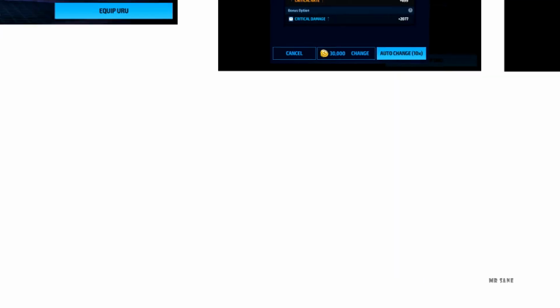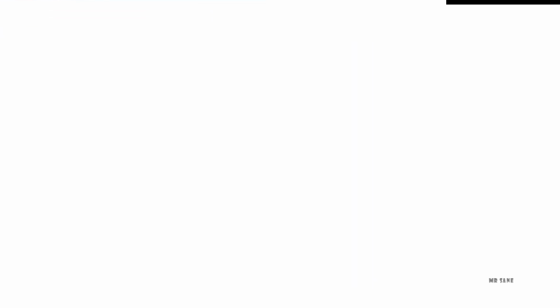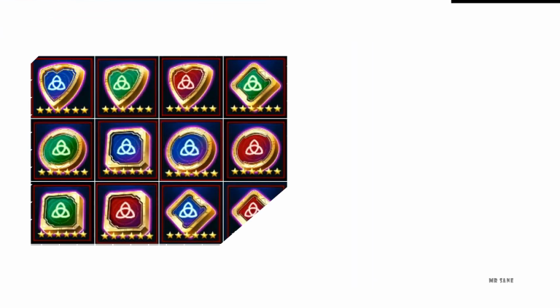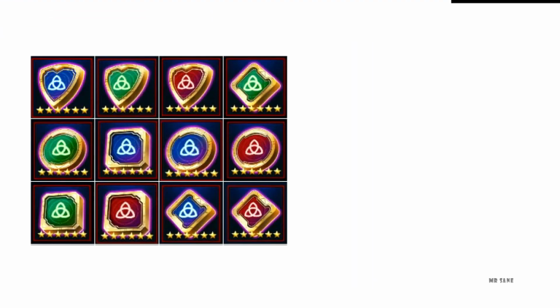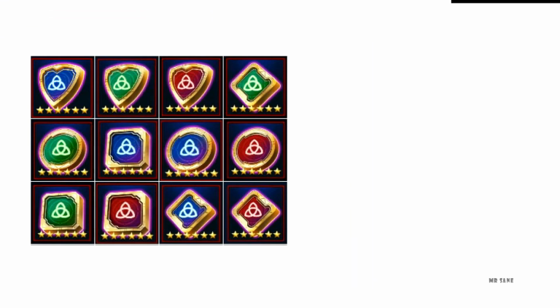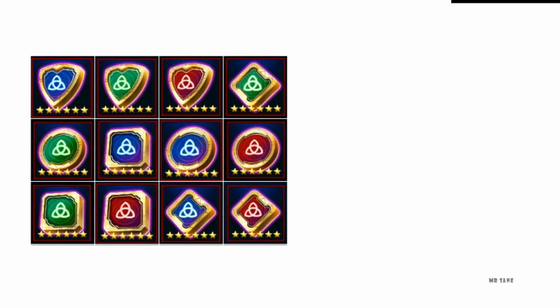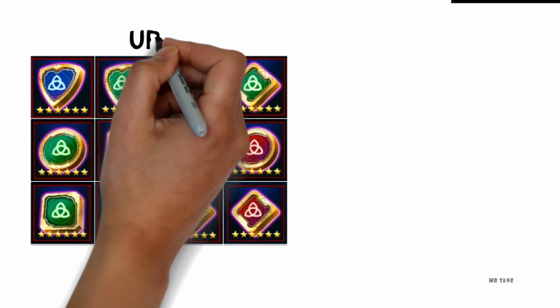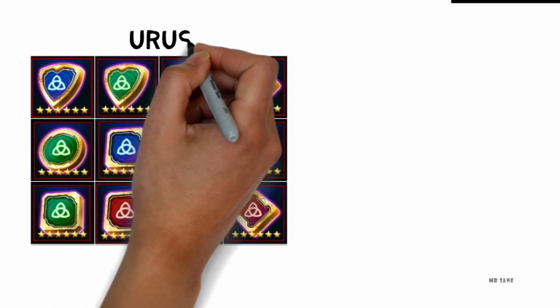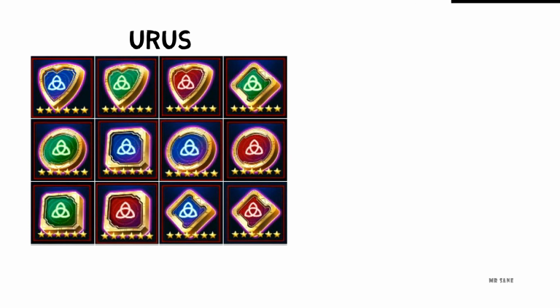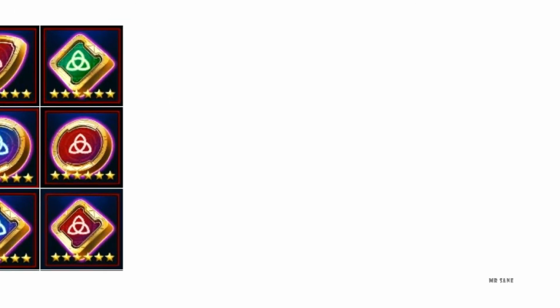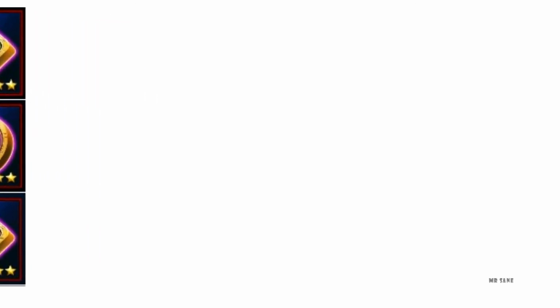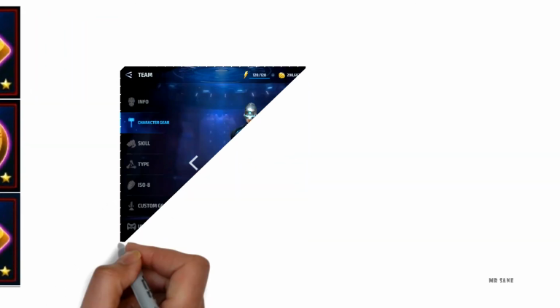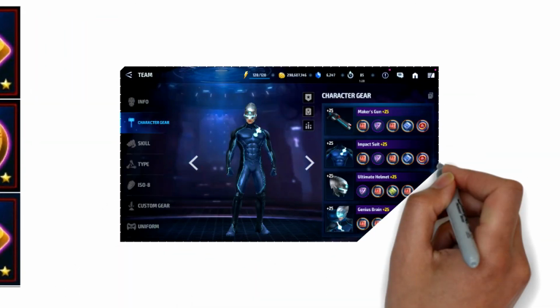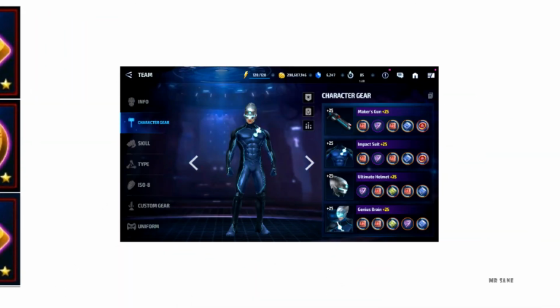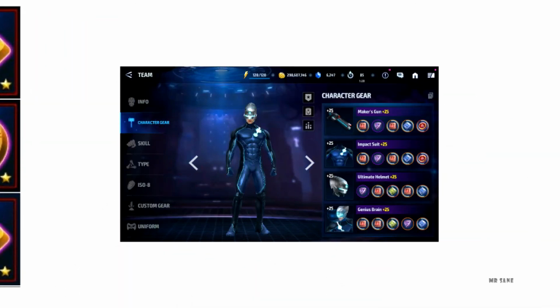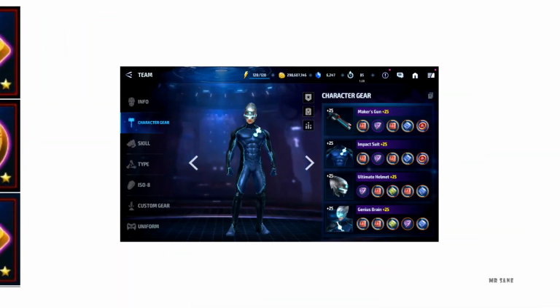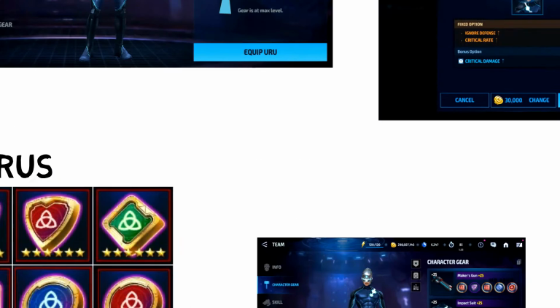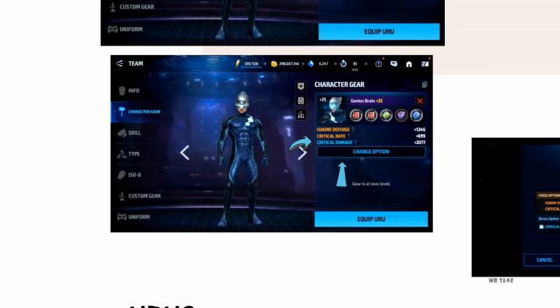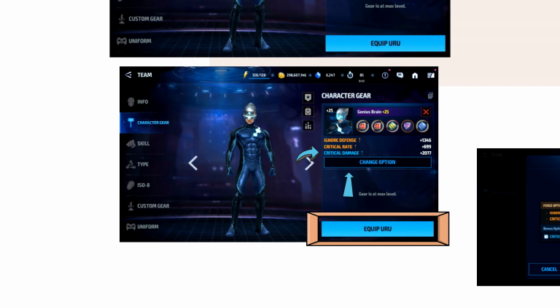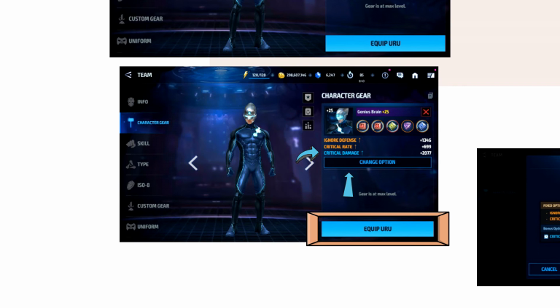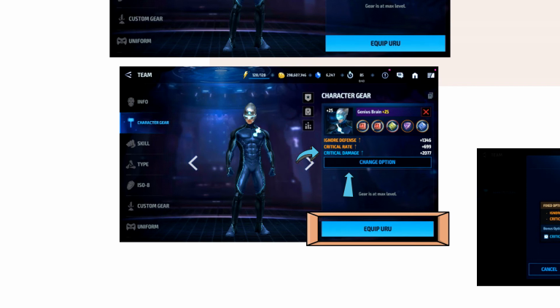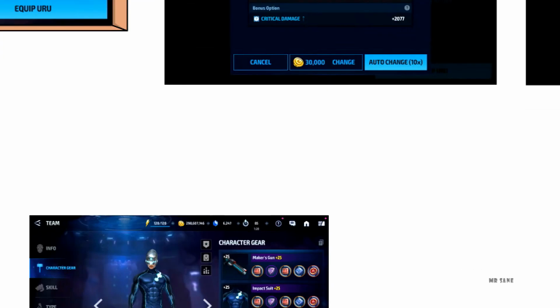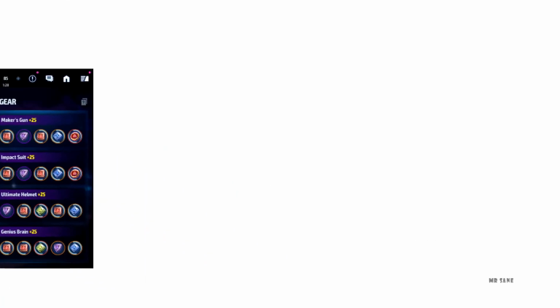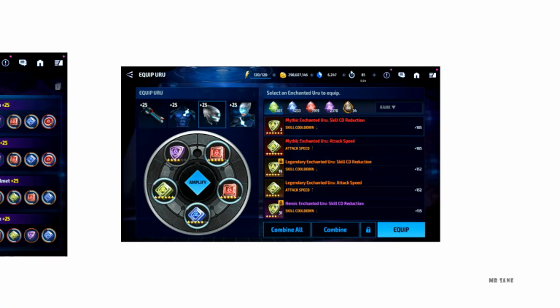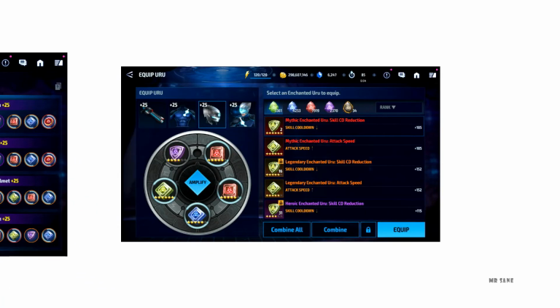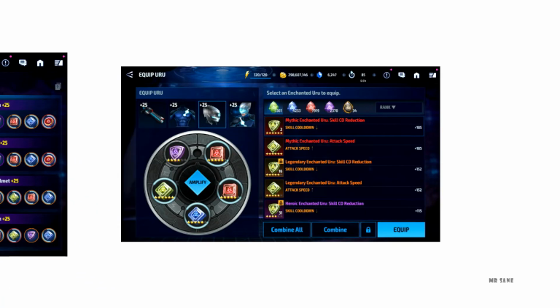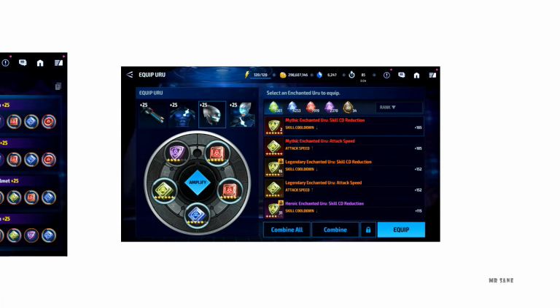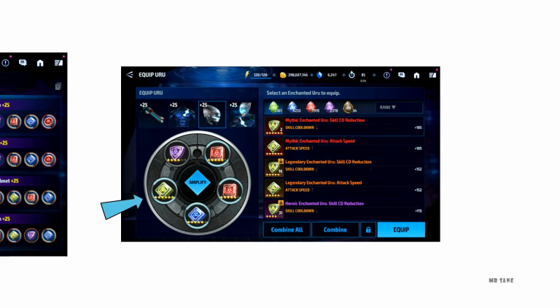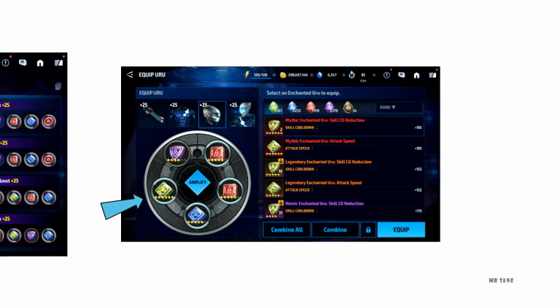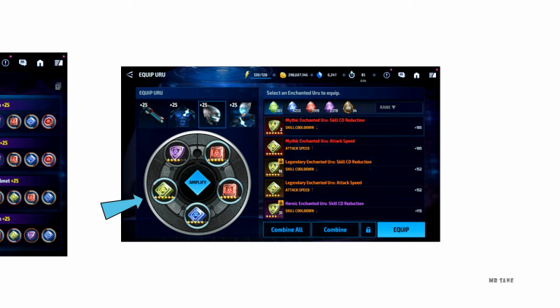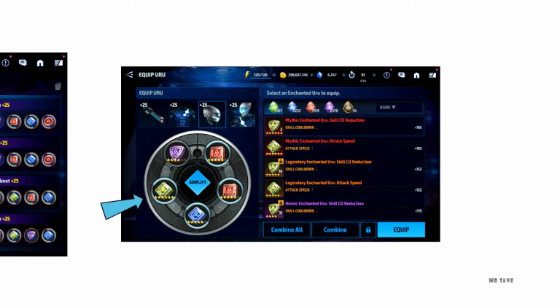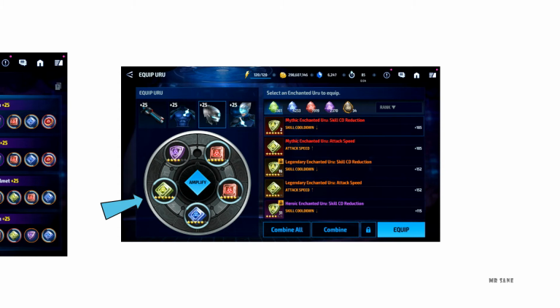Another way to obtain attack speed is through Urus. You can obtain attack speed by equipping Urus. Click on the circular icons in your gear section and click on 'equip Urus.' The ones in the rhombus green are attack speed Urus.